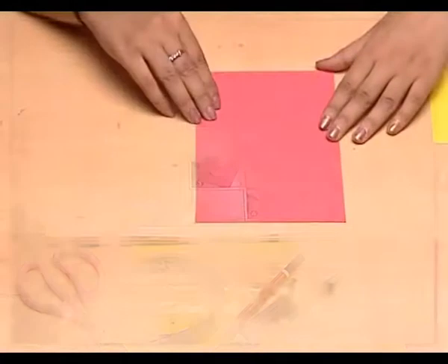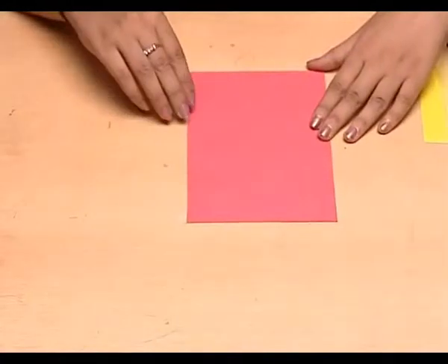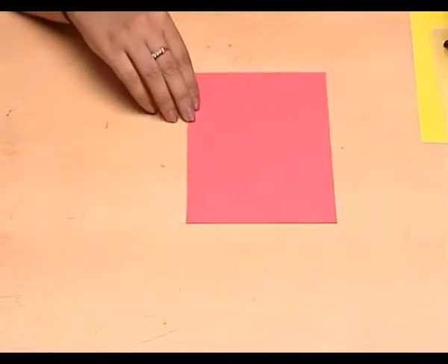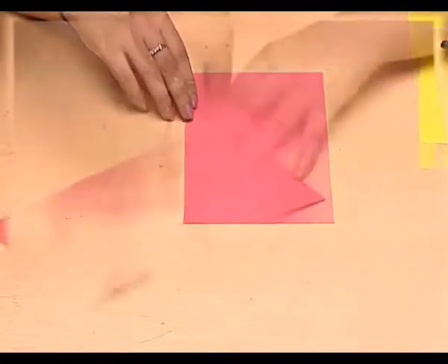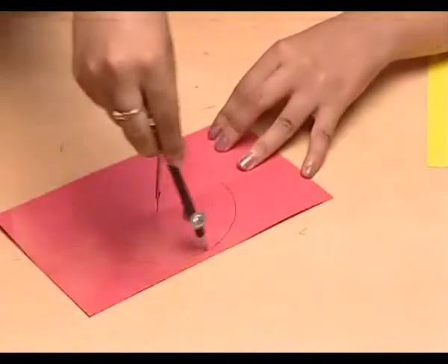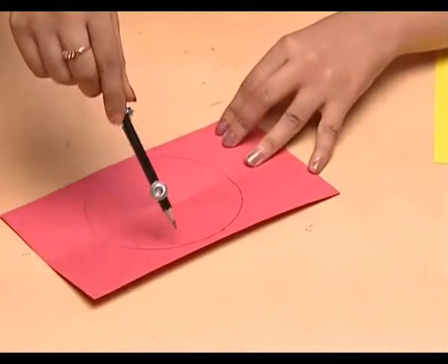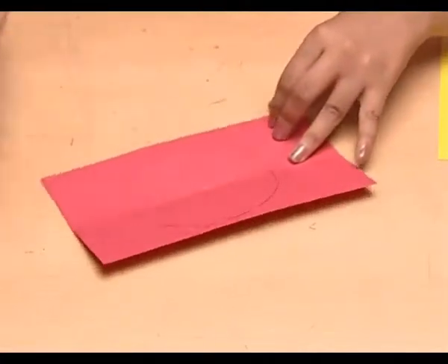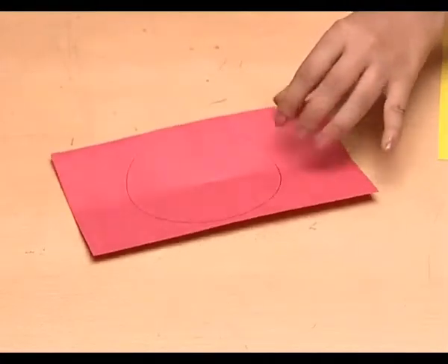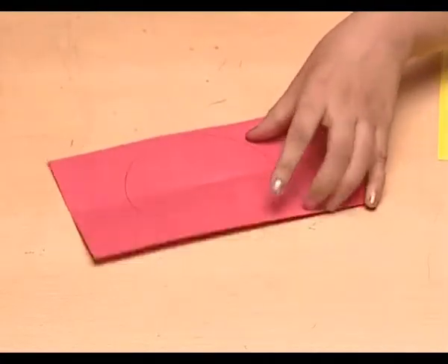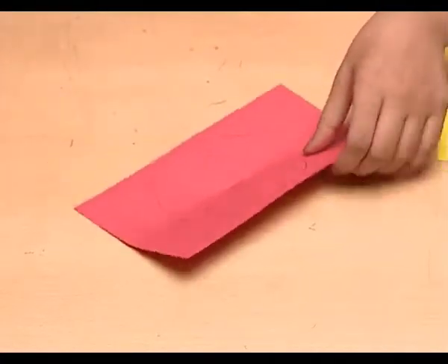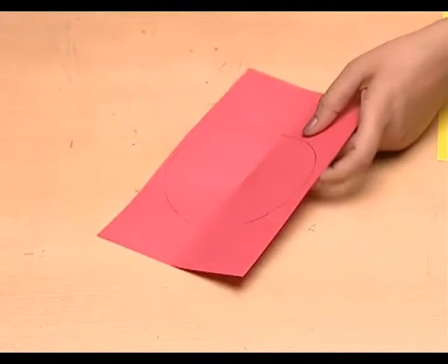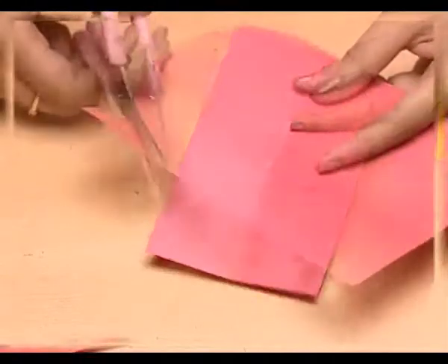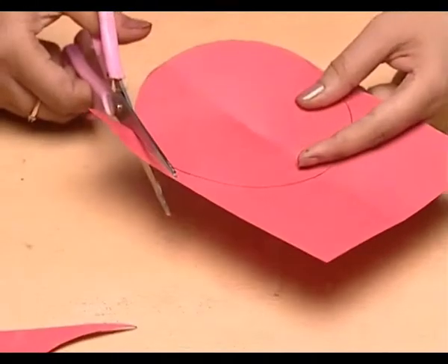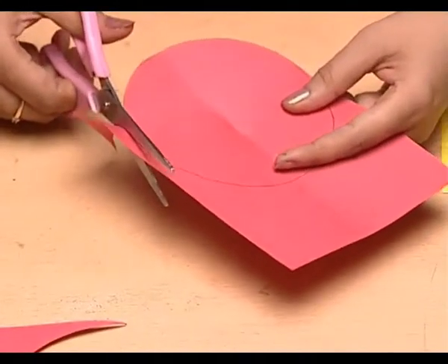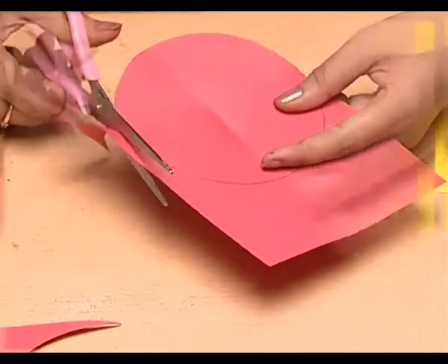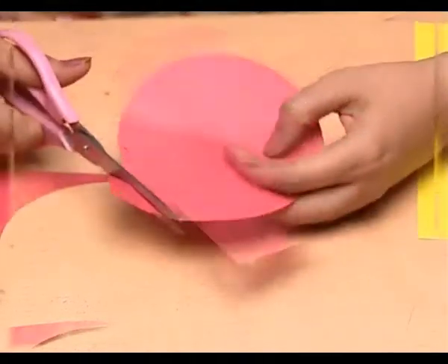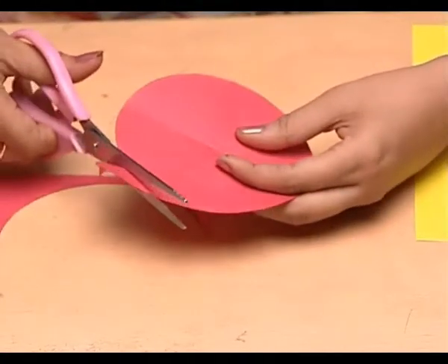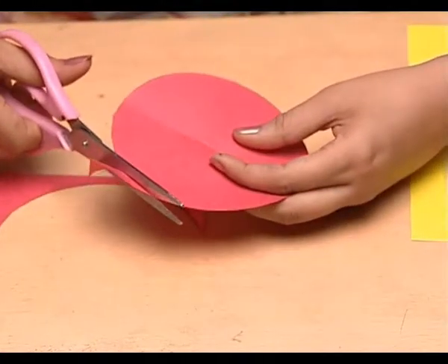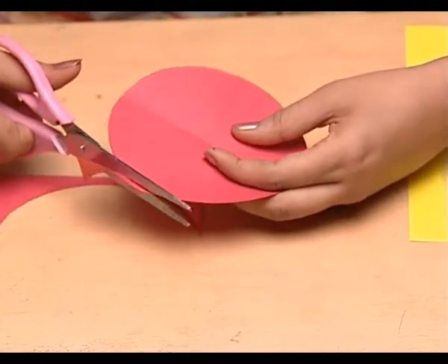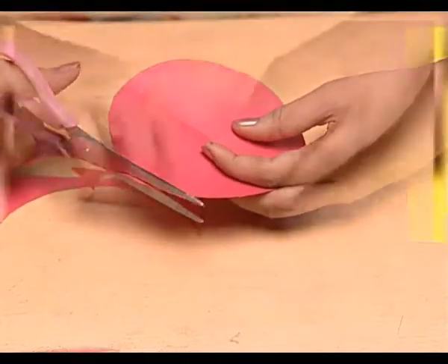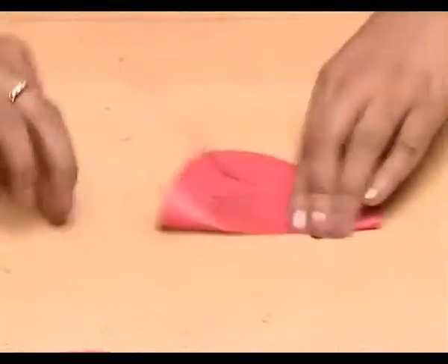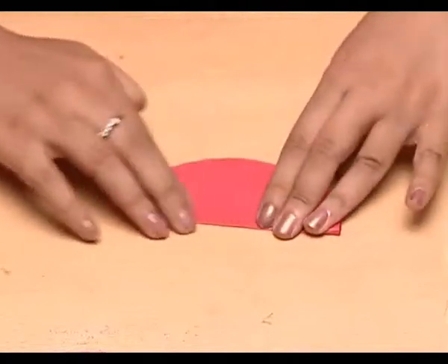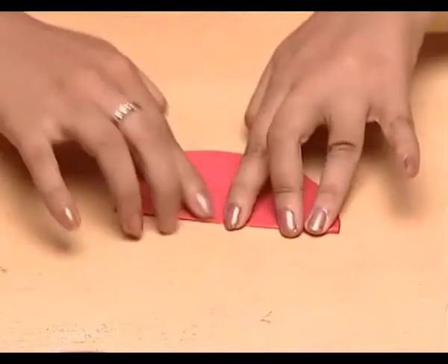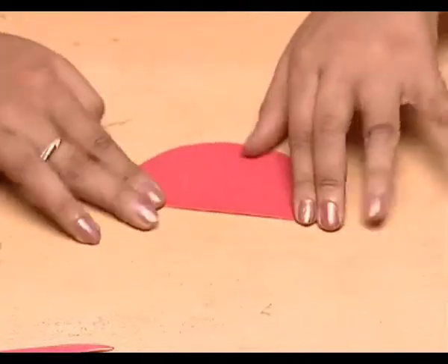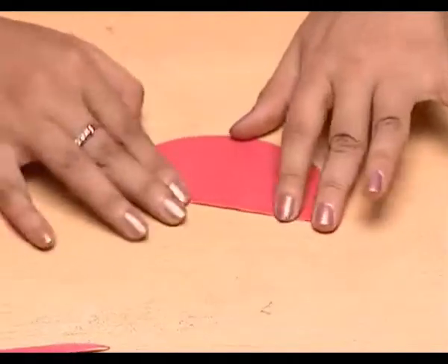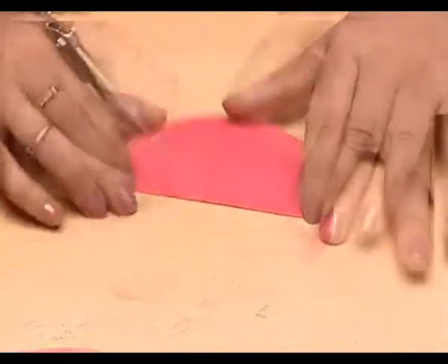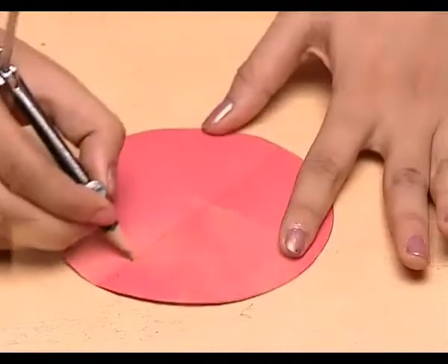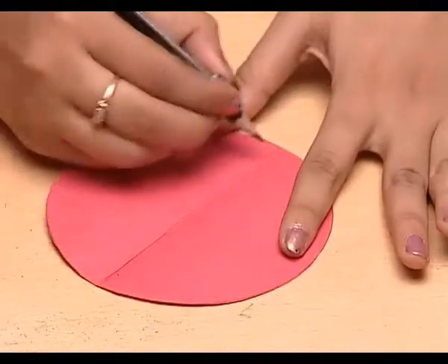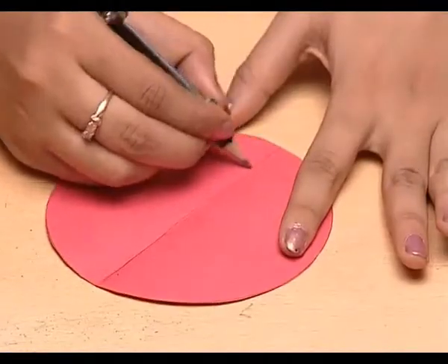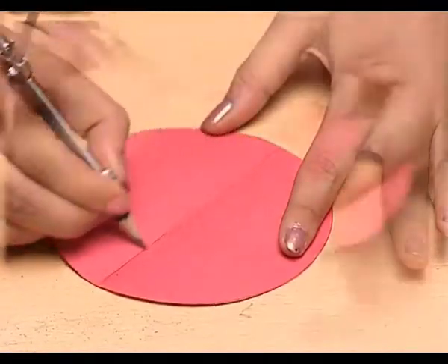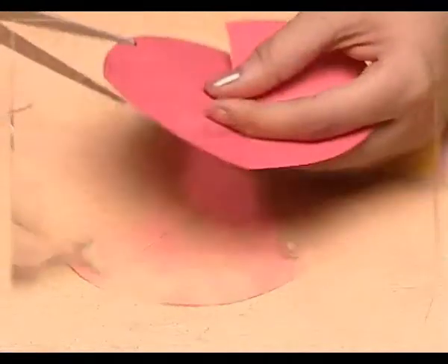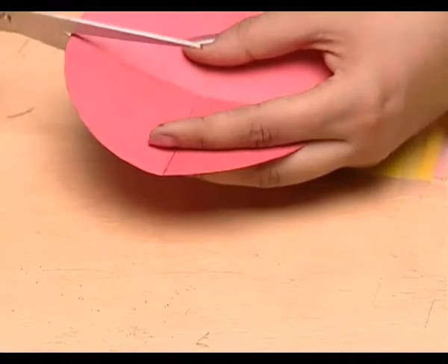Take a piece of color paper and make a circle with the help of a compass. Cut it along the mark. Mark the center of this circle and cut it into four equal parts.